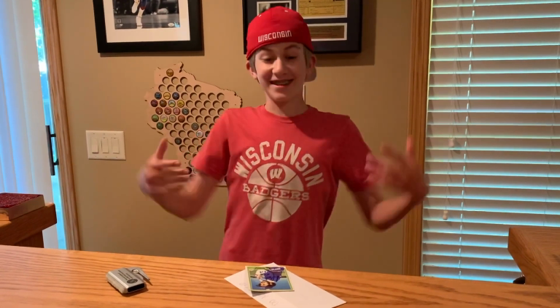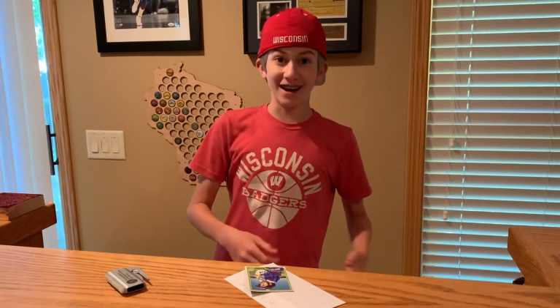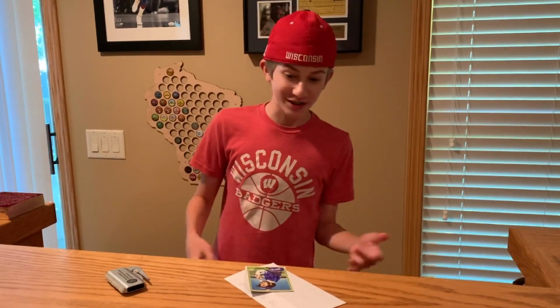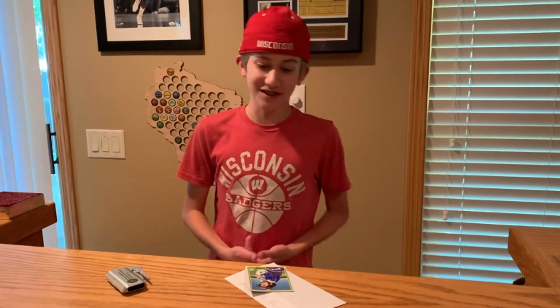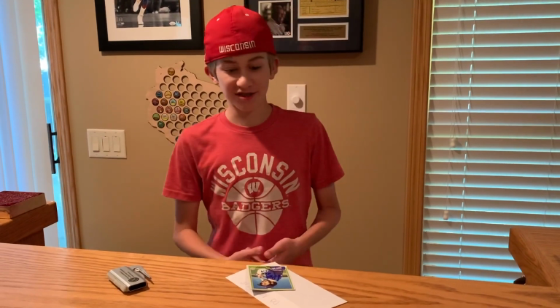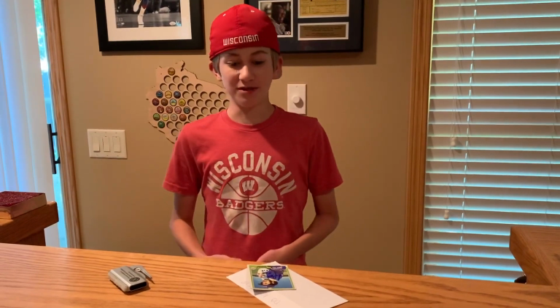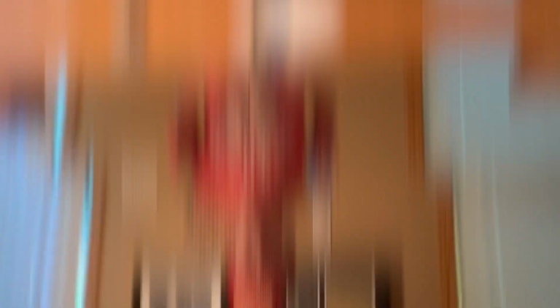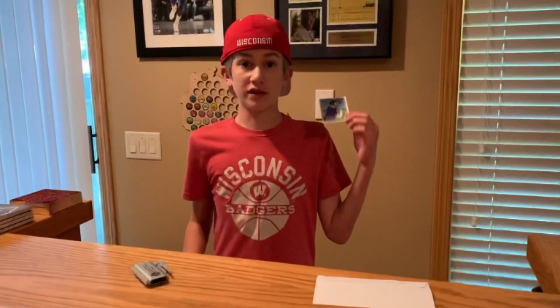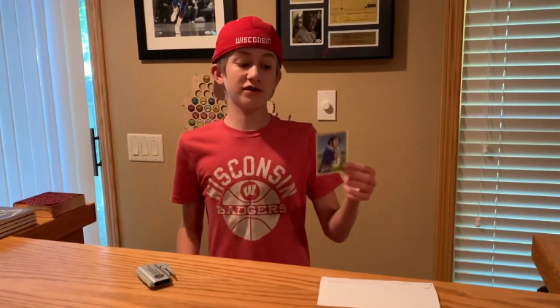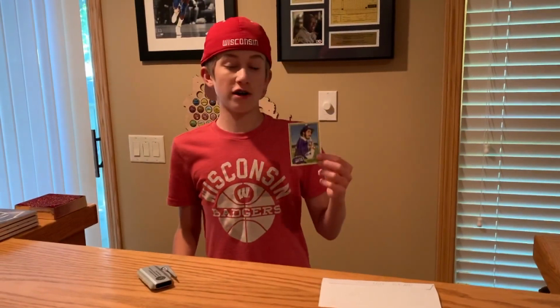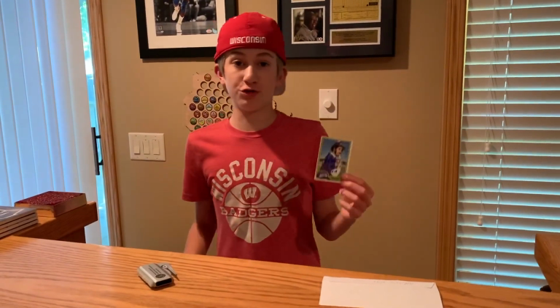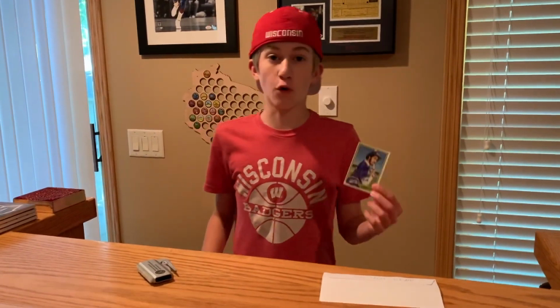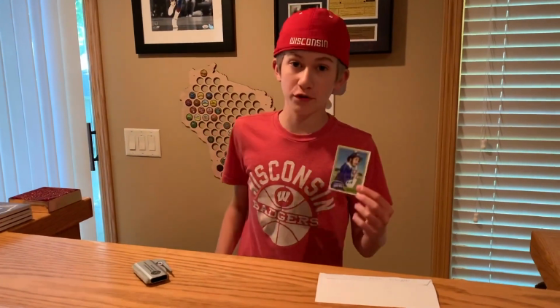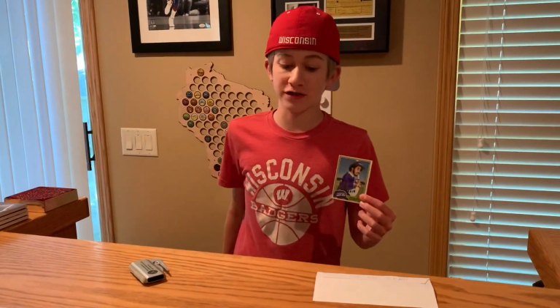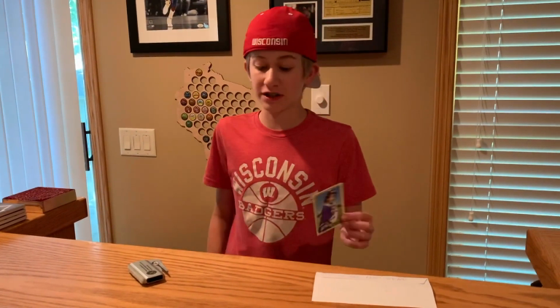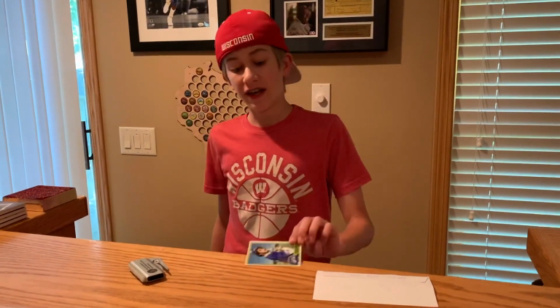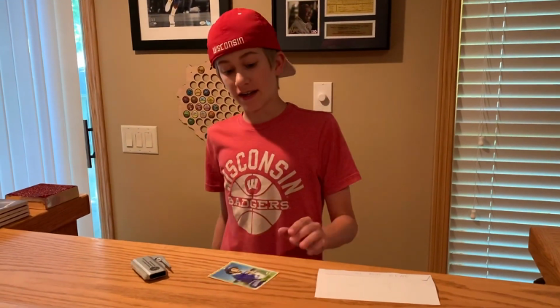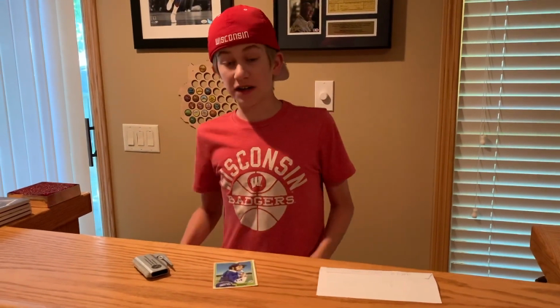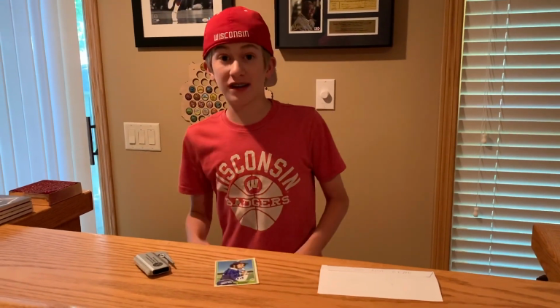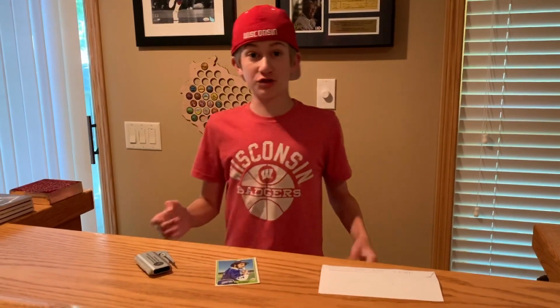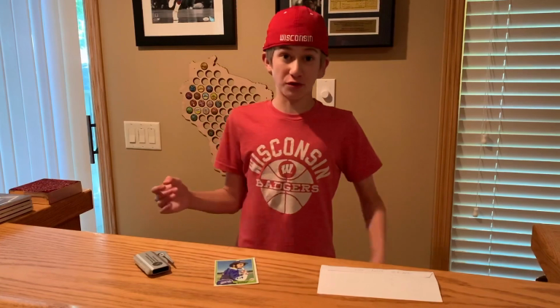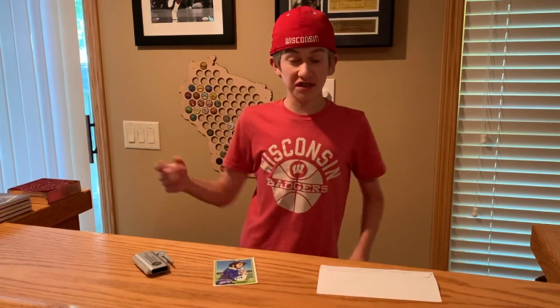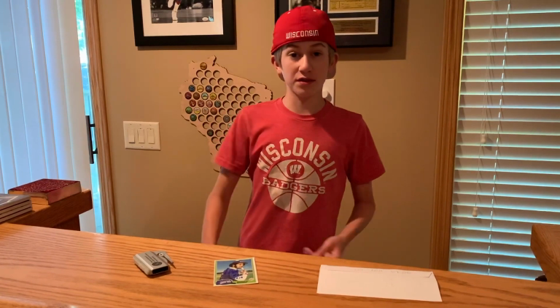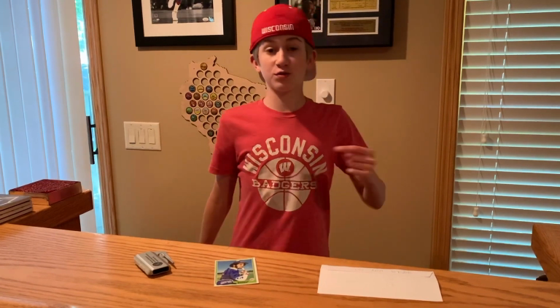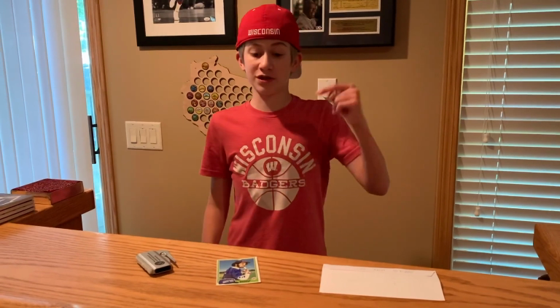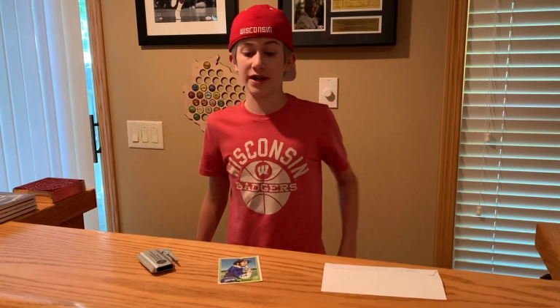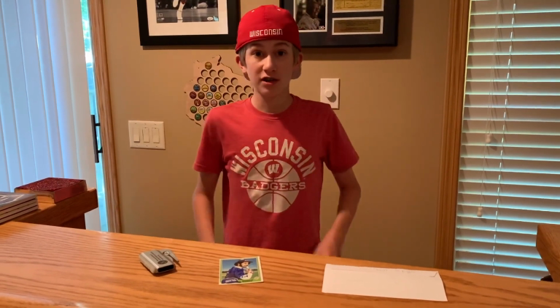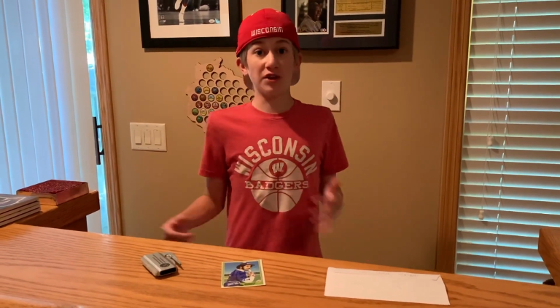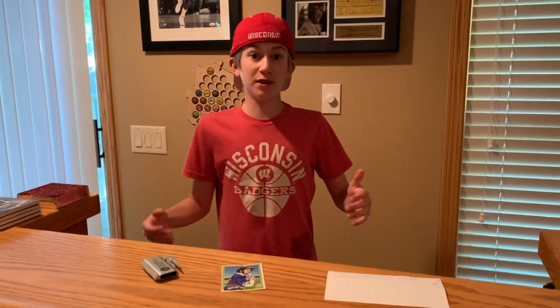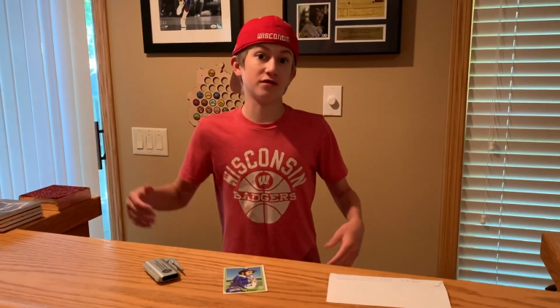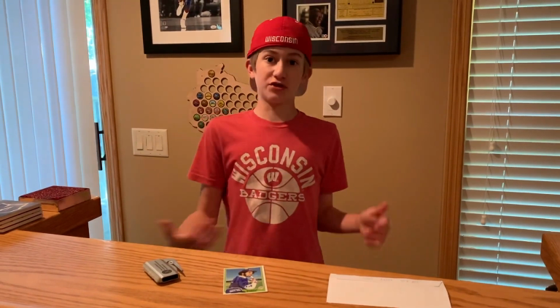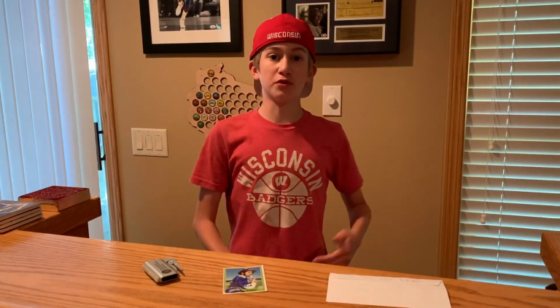I'm really excited about this one. I sent this card out on June 4th, 2020, and I got it back June 13th, 2020, which is today — so a nine-day return. That is super quick!